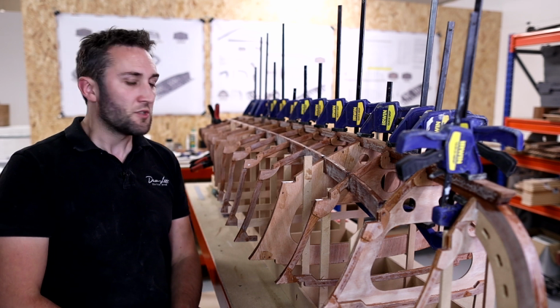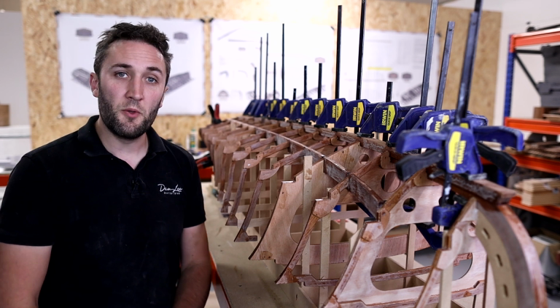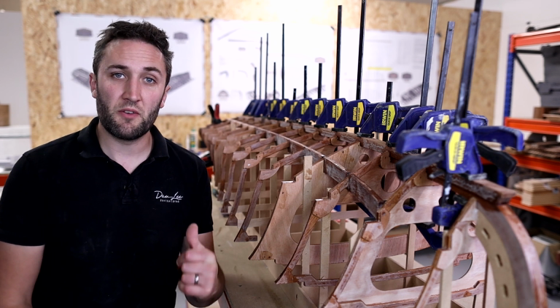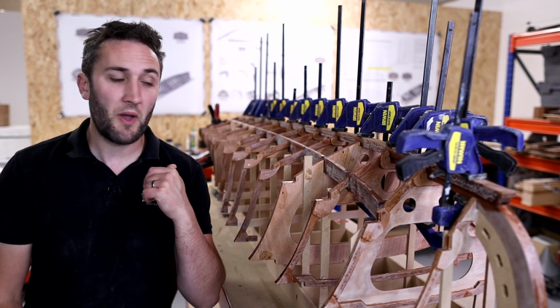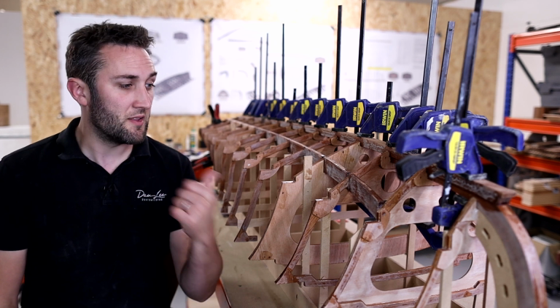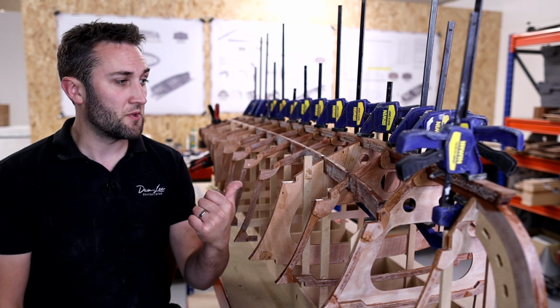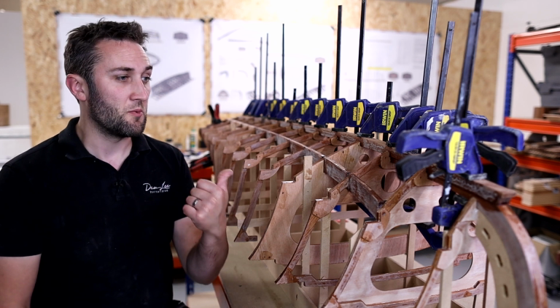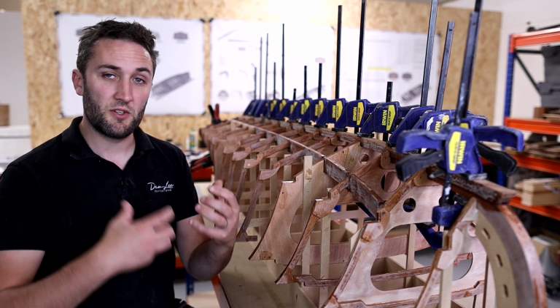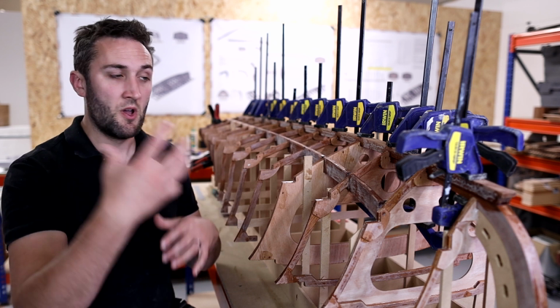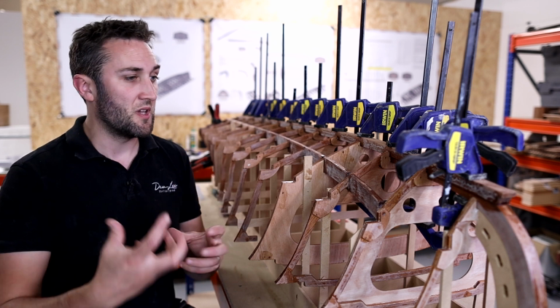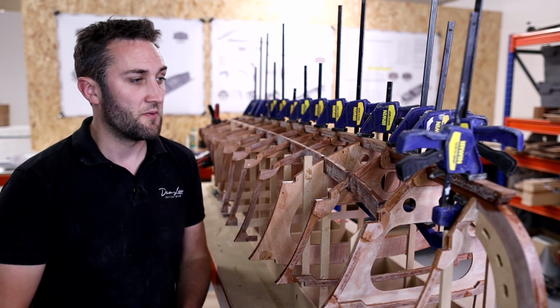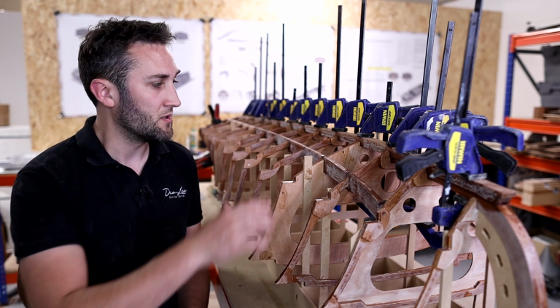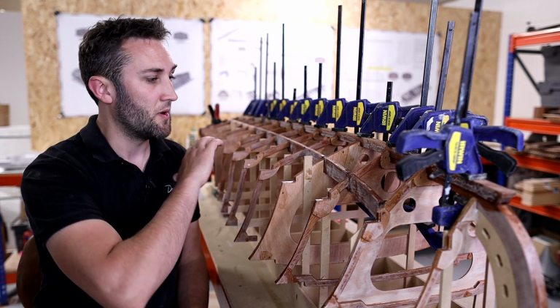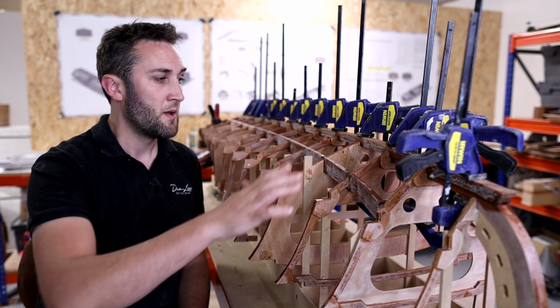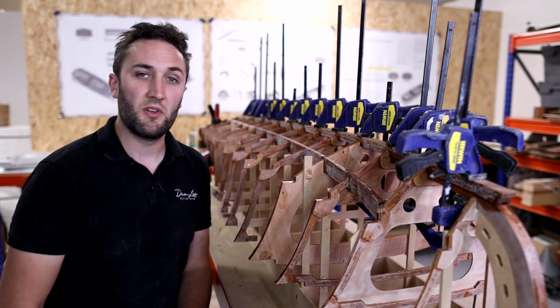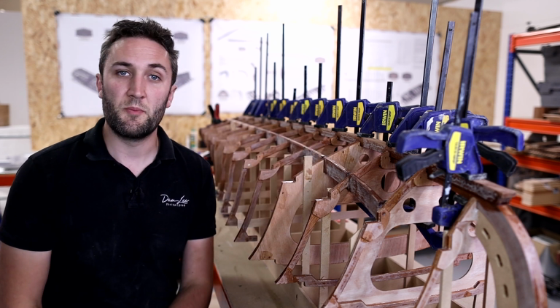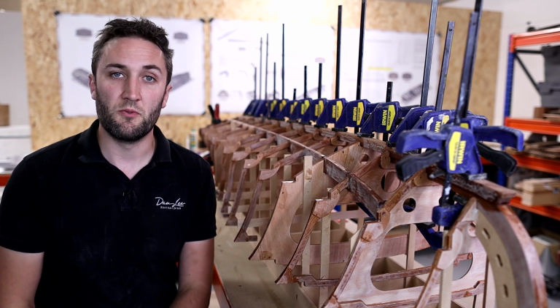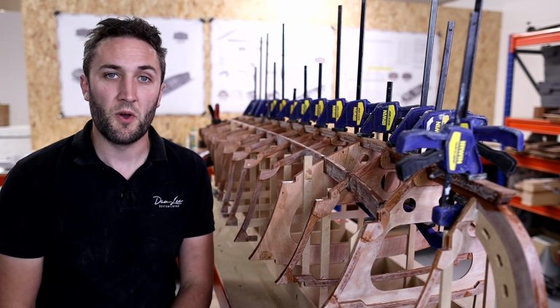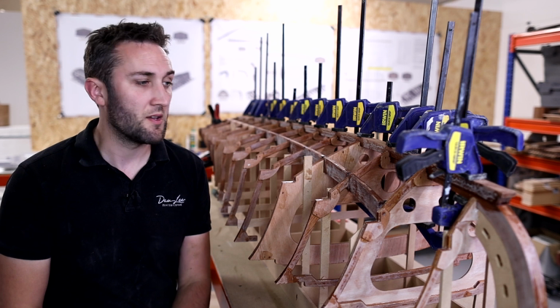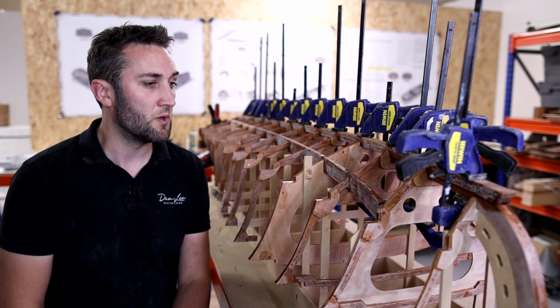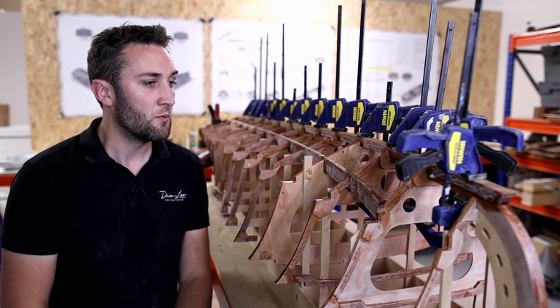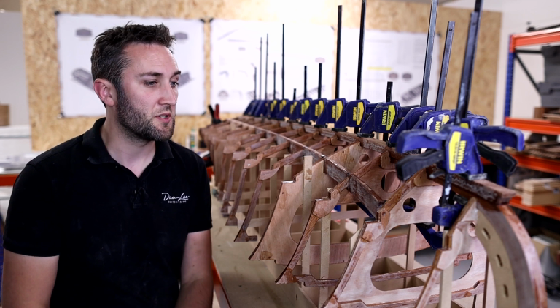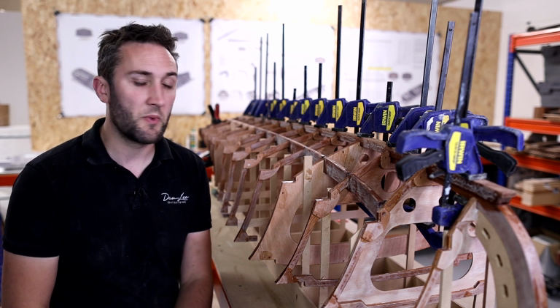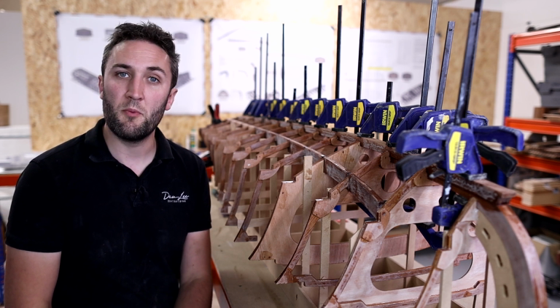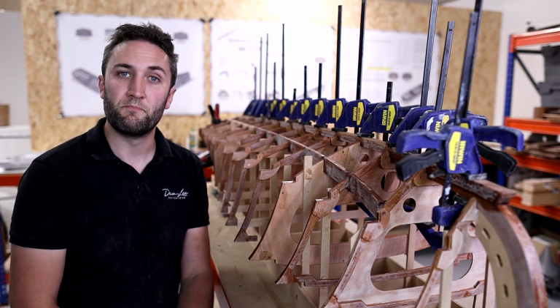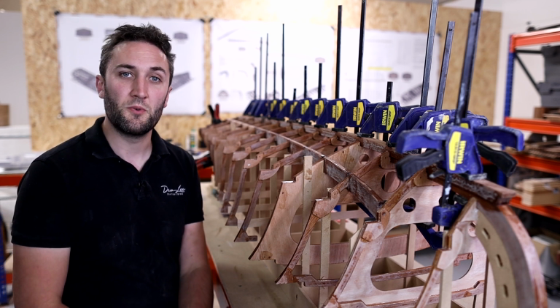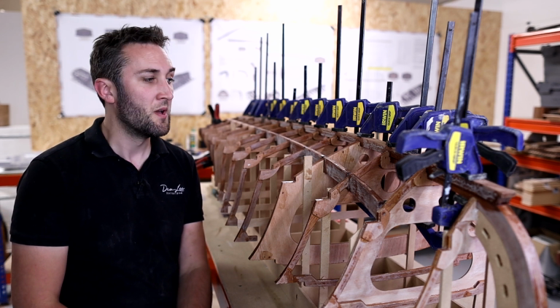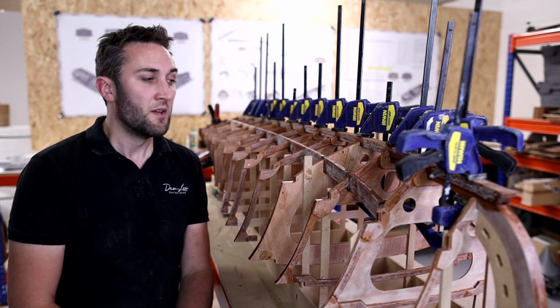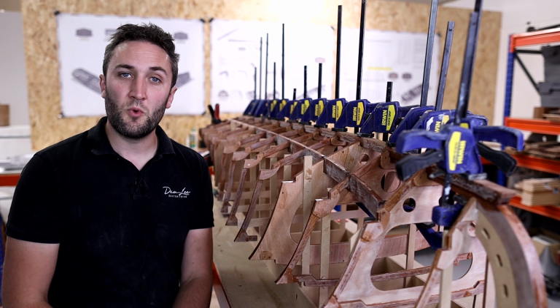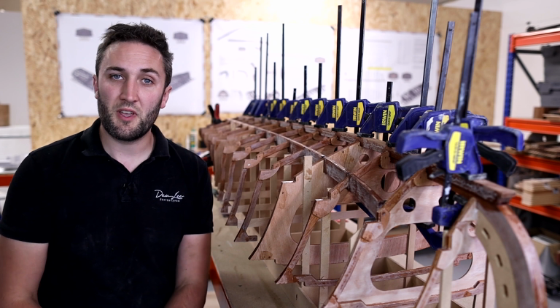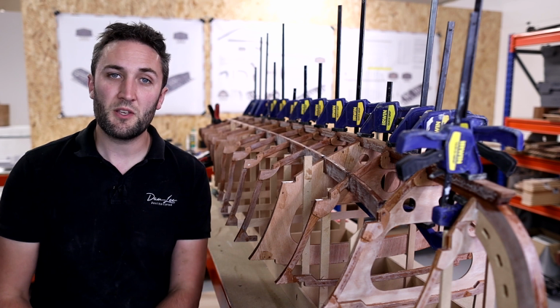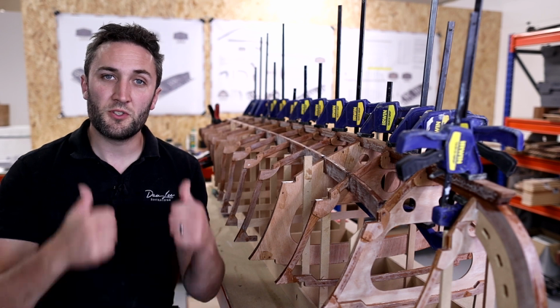I hope you enjoyed that video. In the next one we'll start a mixture of different things — beveling and shaping some of what we've got here — then we'll press forward and get the bottom on. Thanks for watching, I'll catch you in the next one. Cheers!